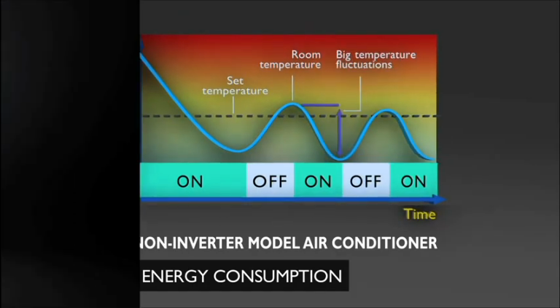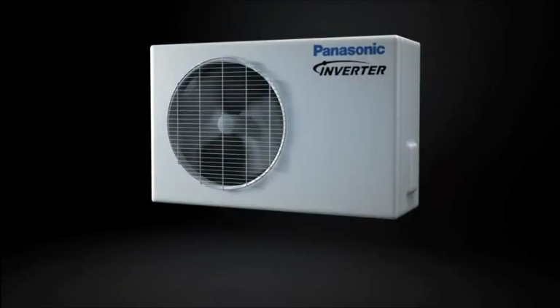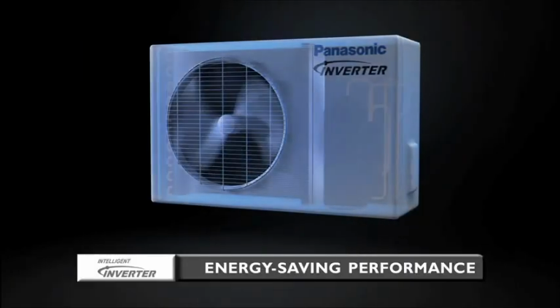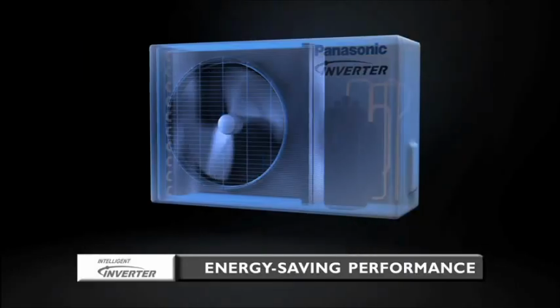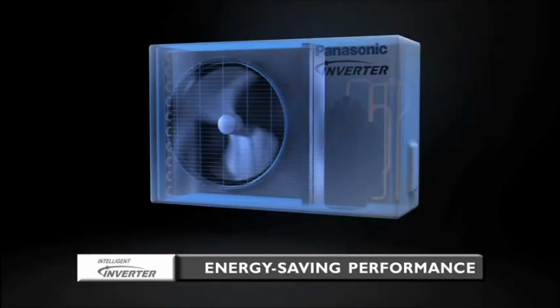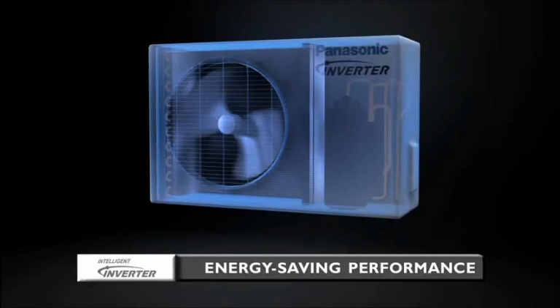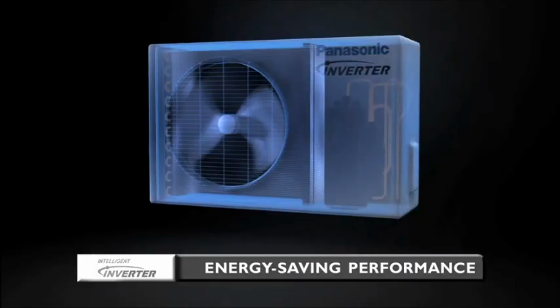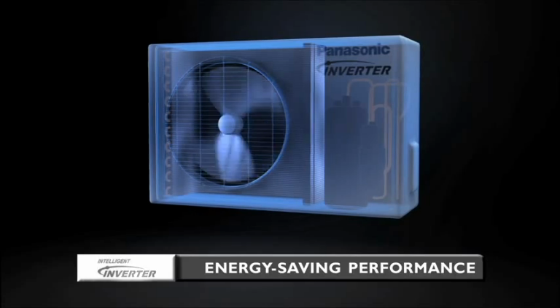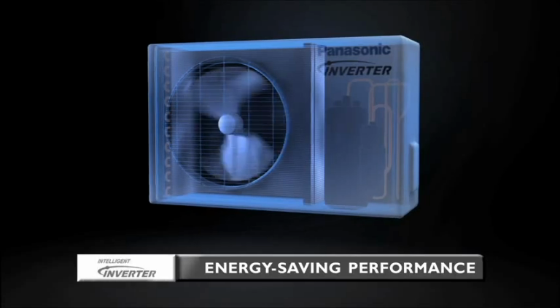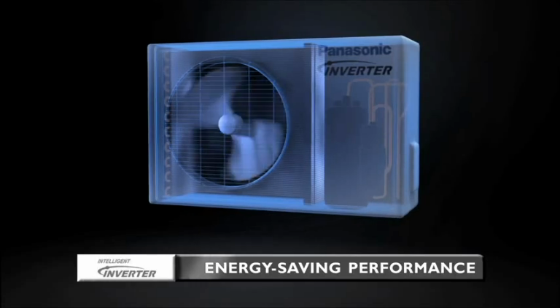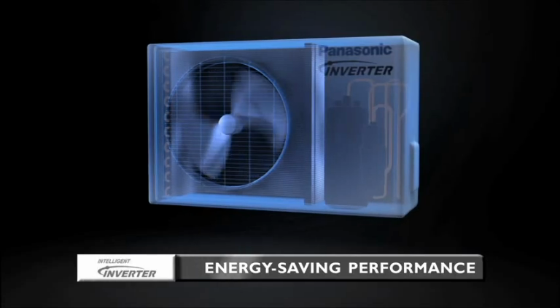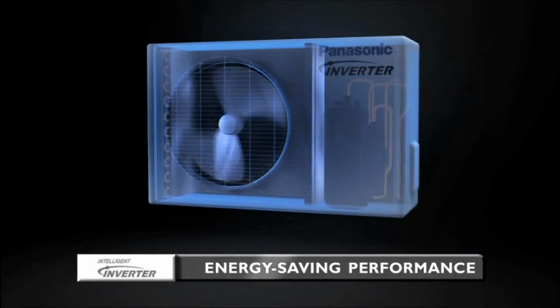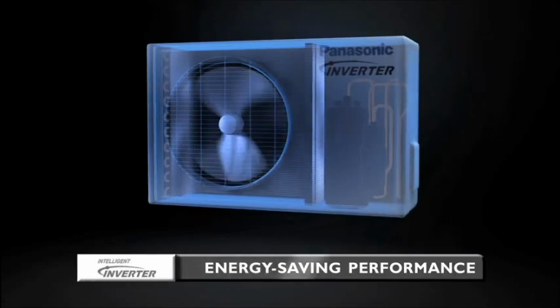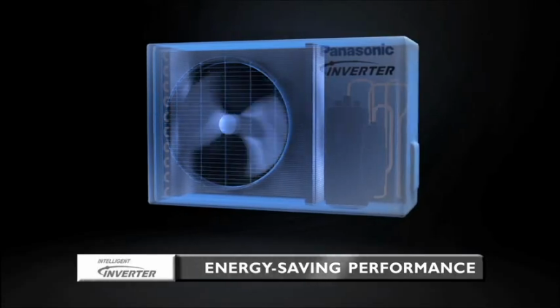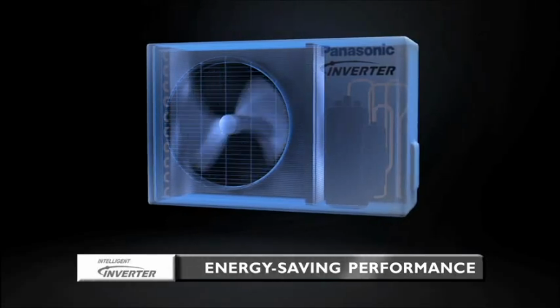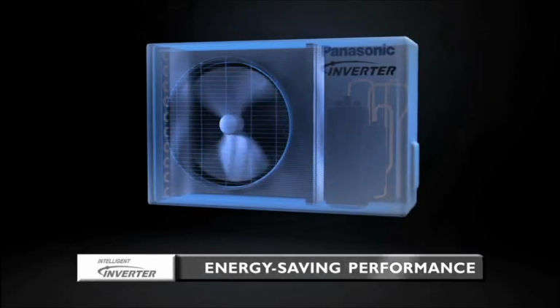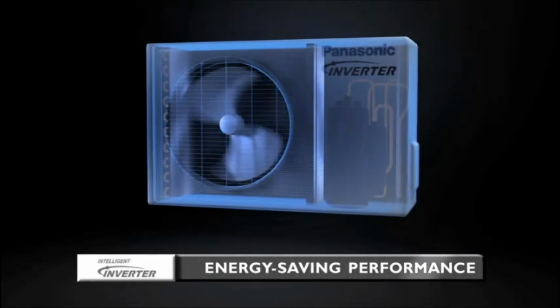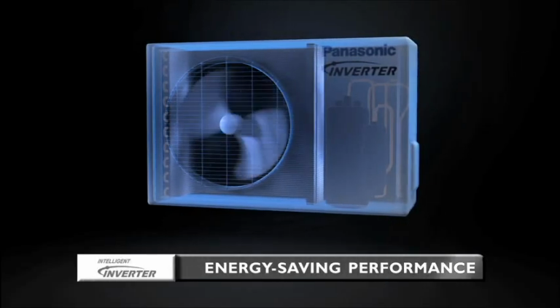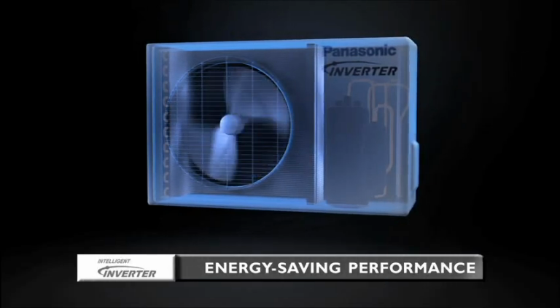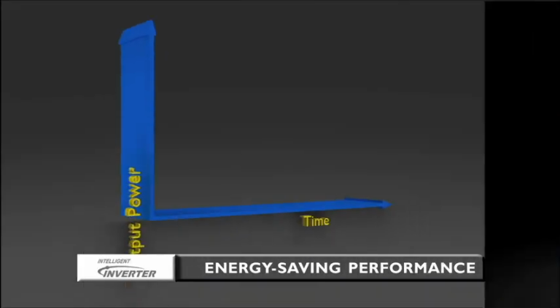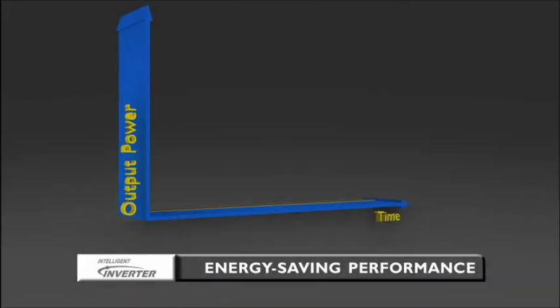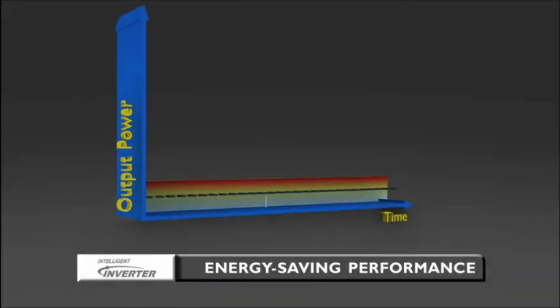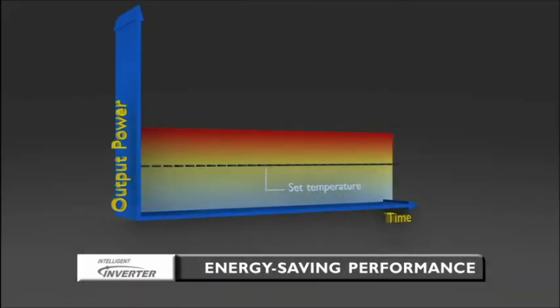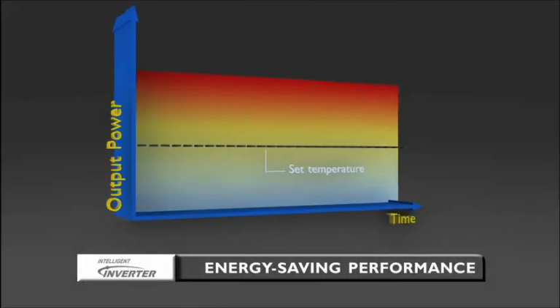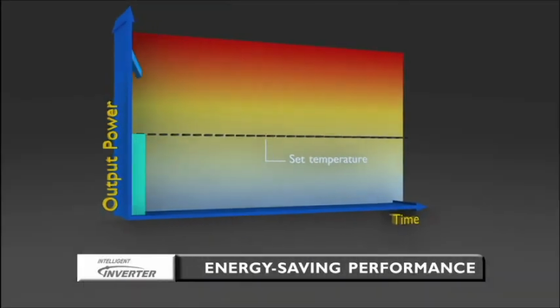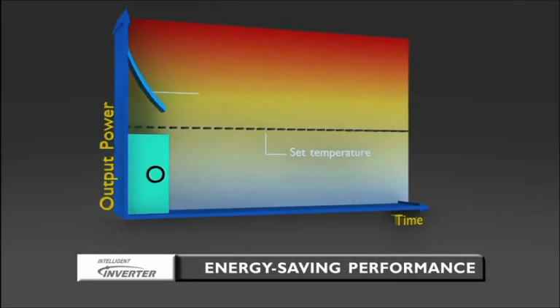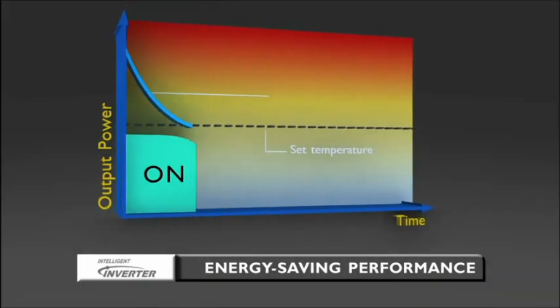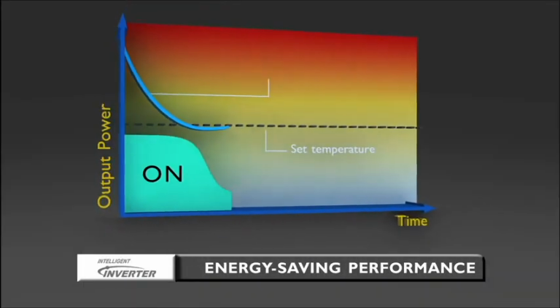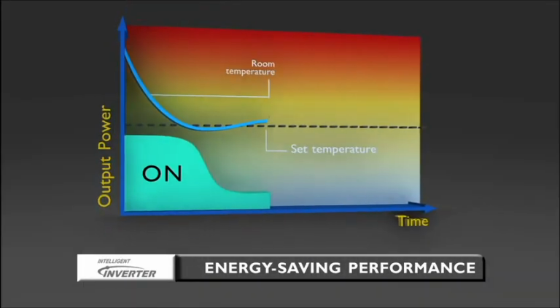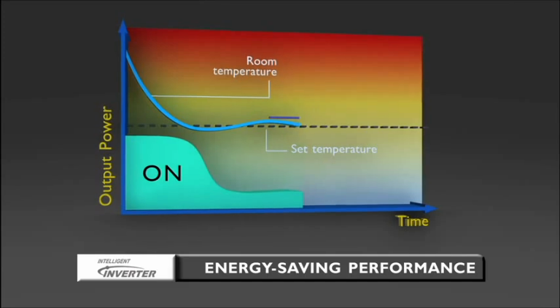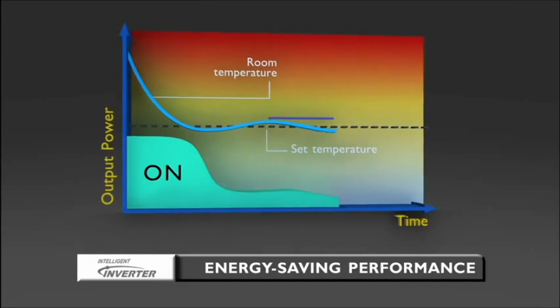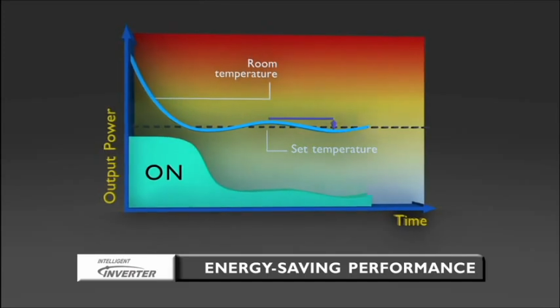The Panasonic Inverter Air Conditioner varies the rotation speed of the compressor. This provides a highly precise method of maintaining the set temperature.